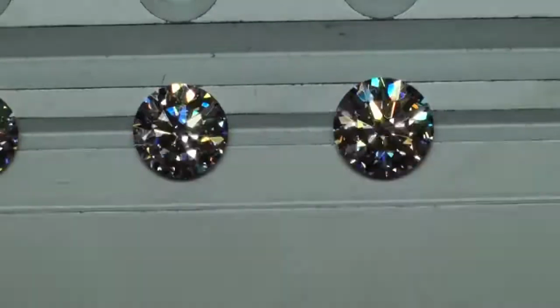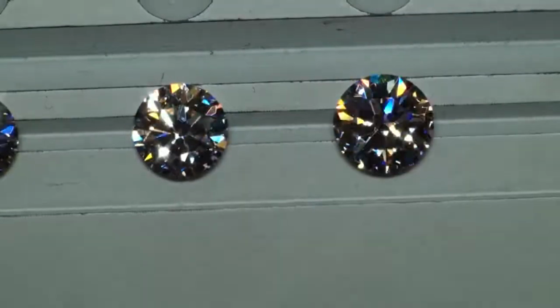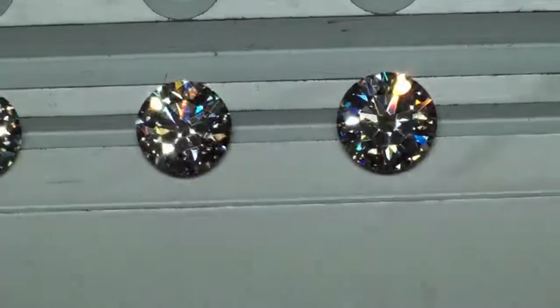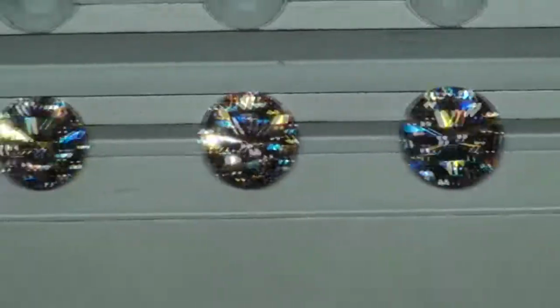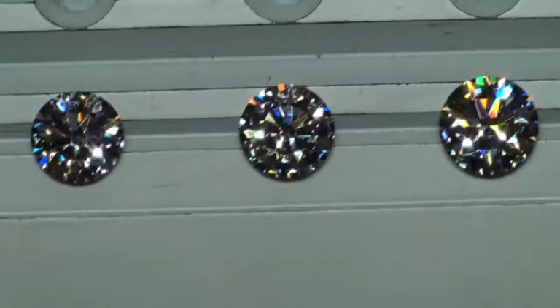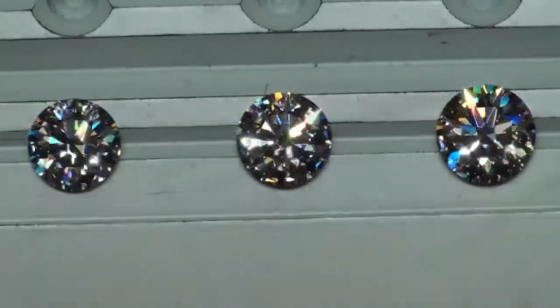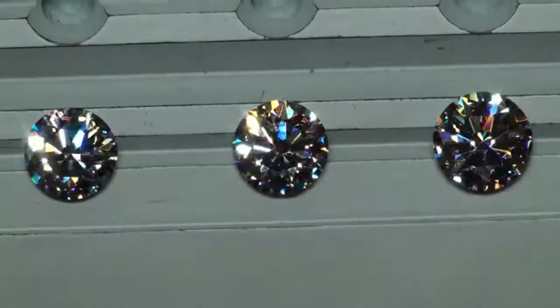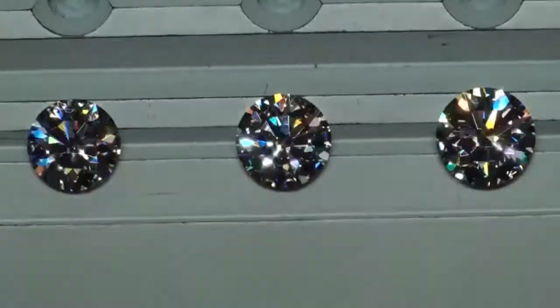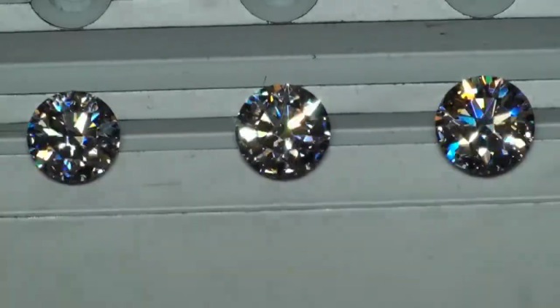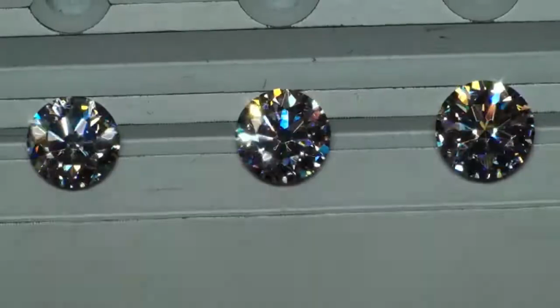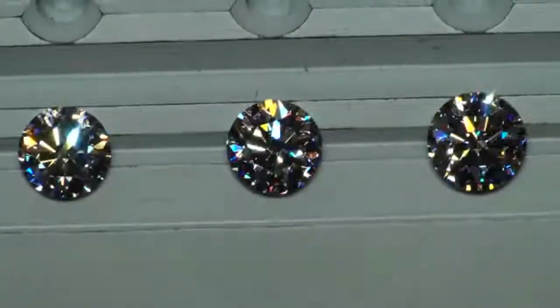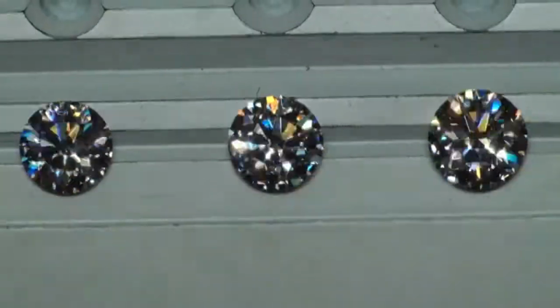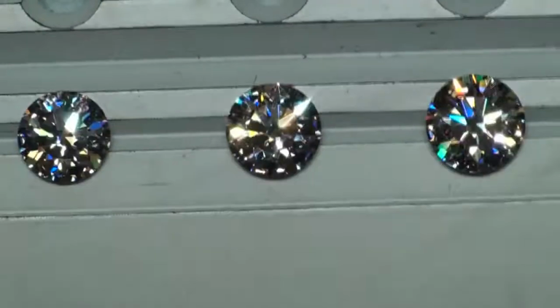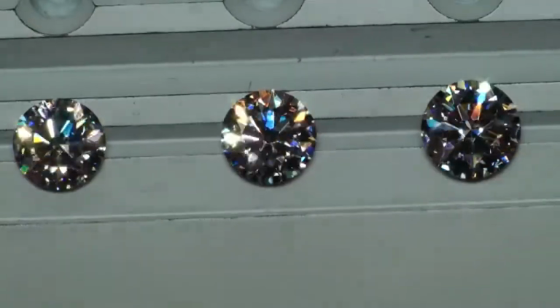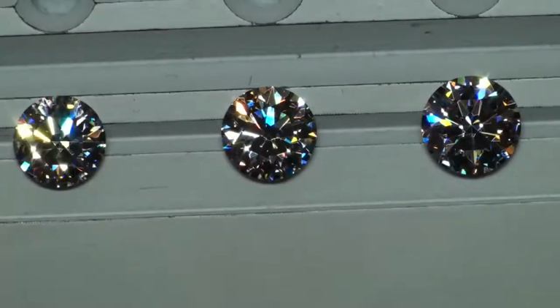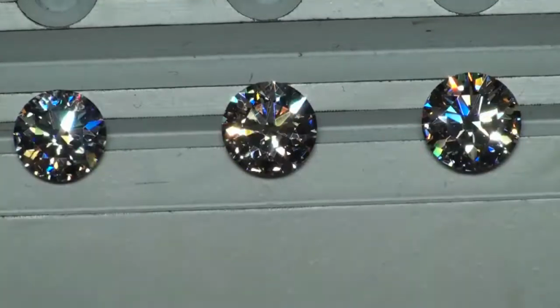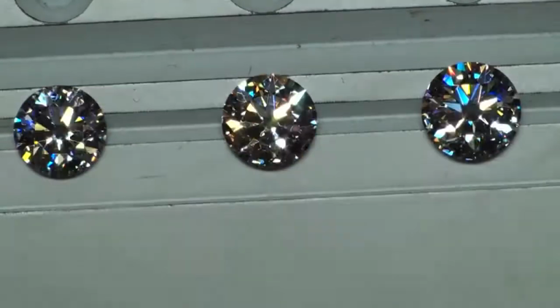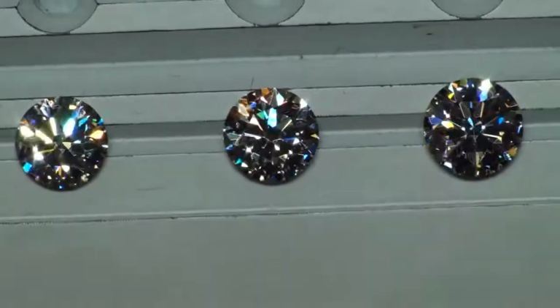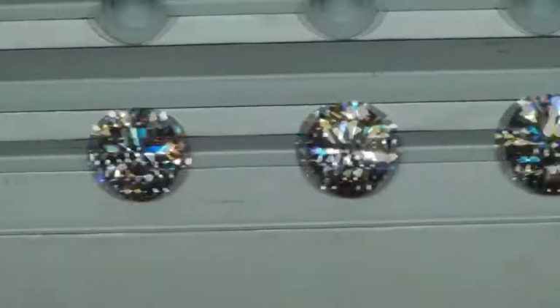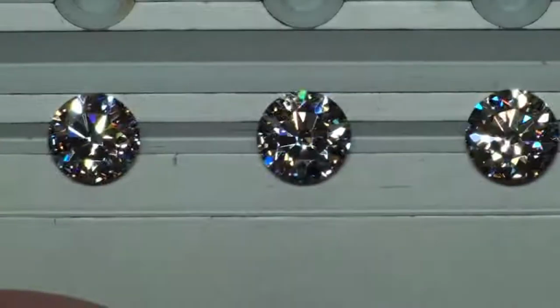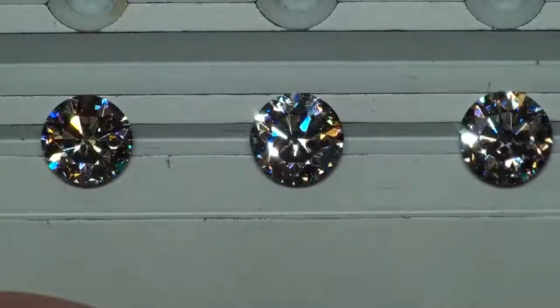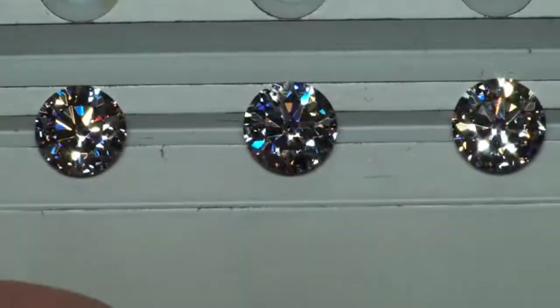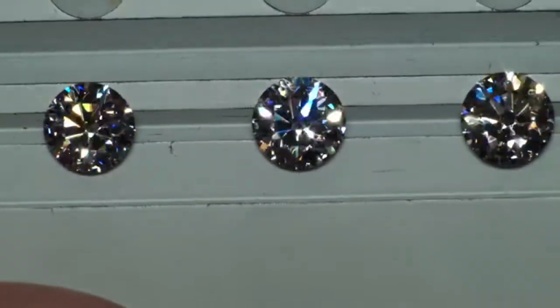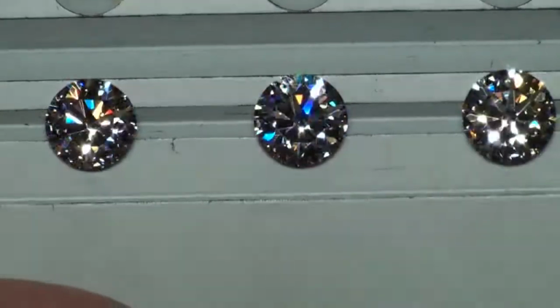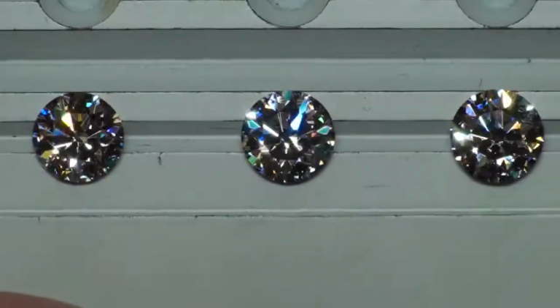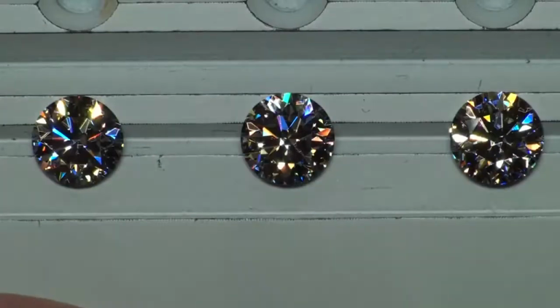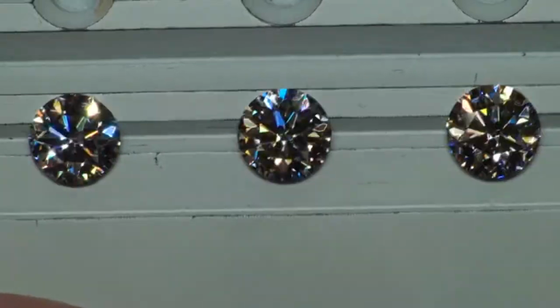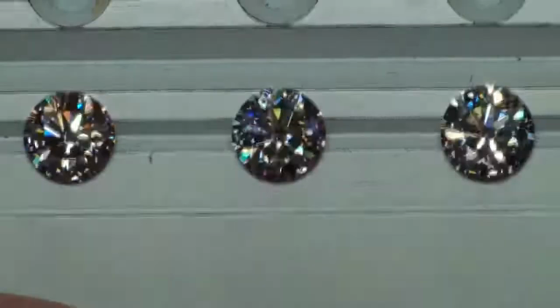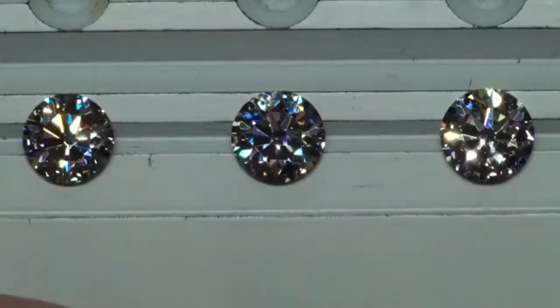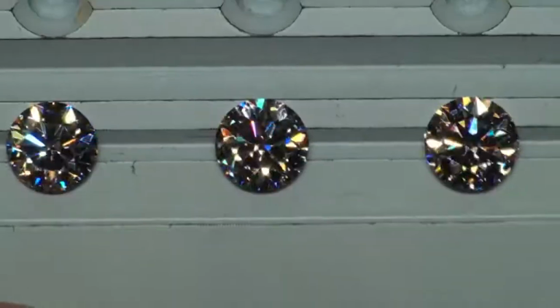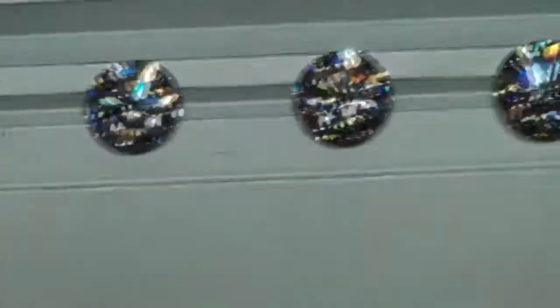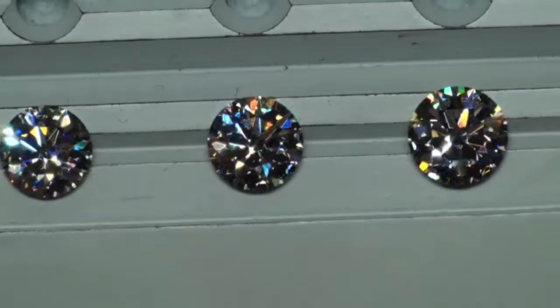So there you go — there are the four little honeys sitting here waiting to find a home. Thank you for watching, and I hope you enjoyed it.